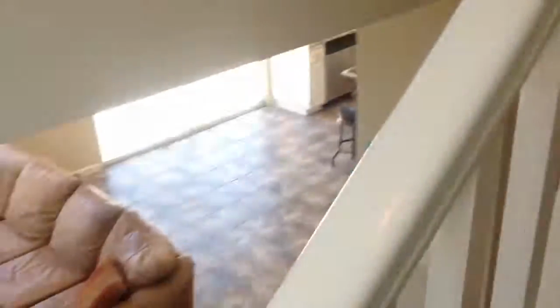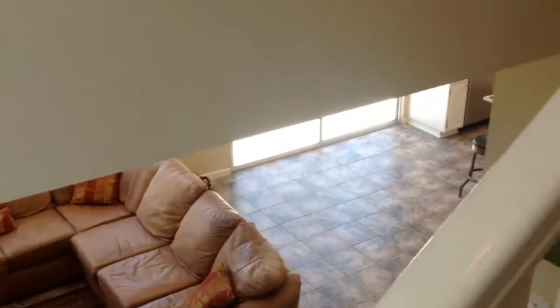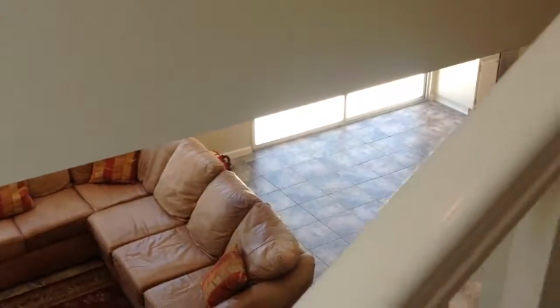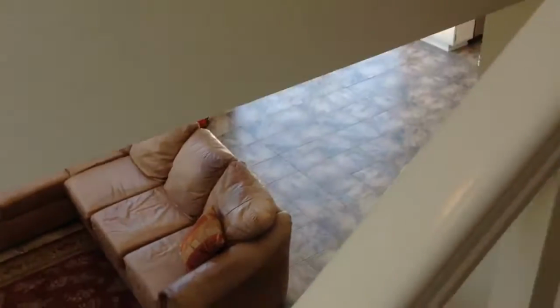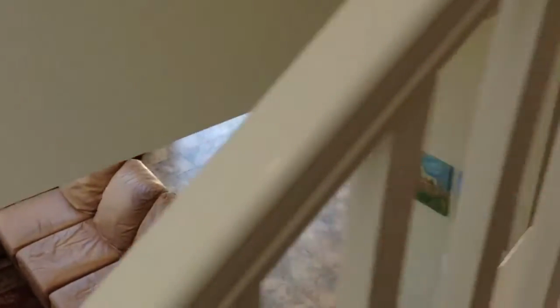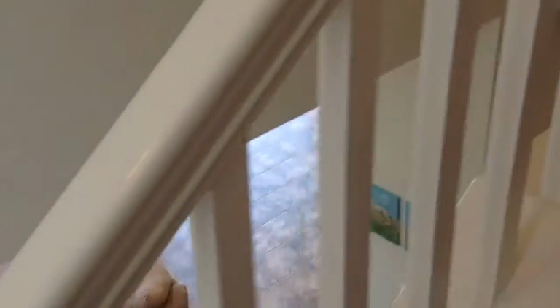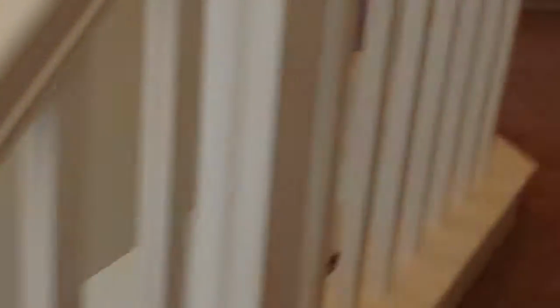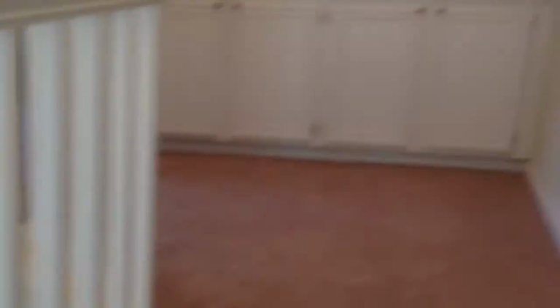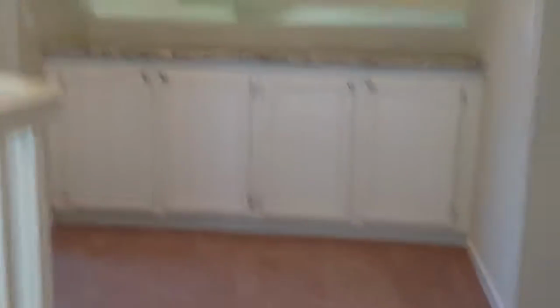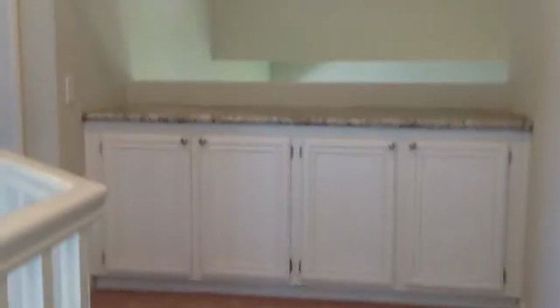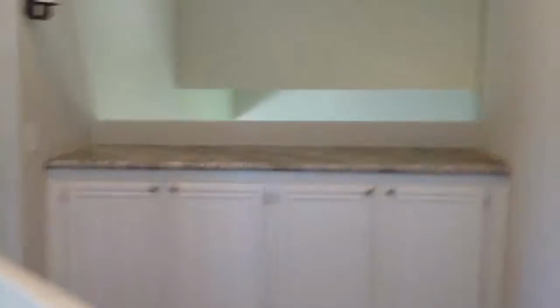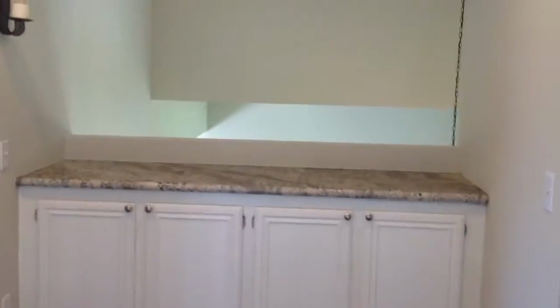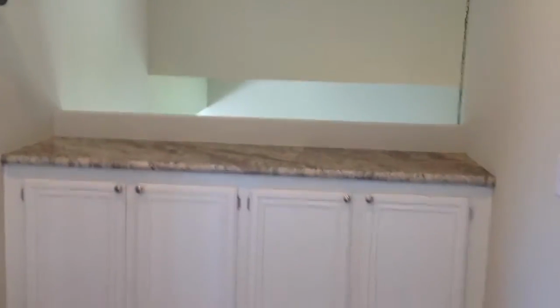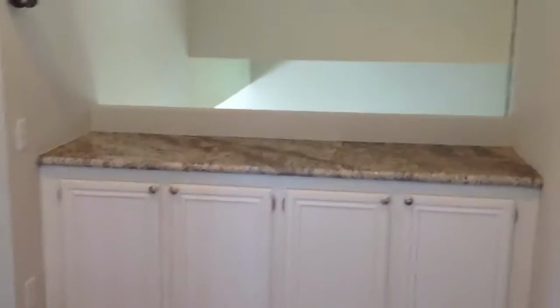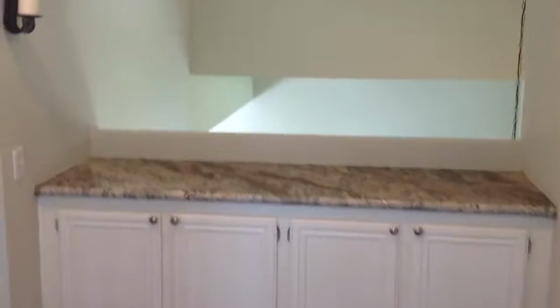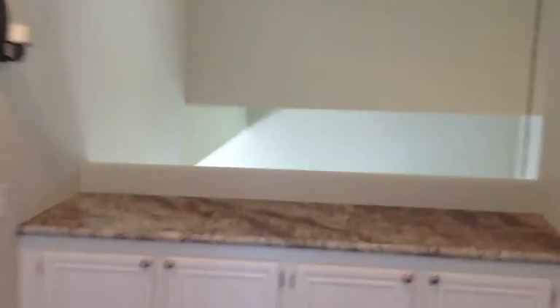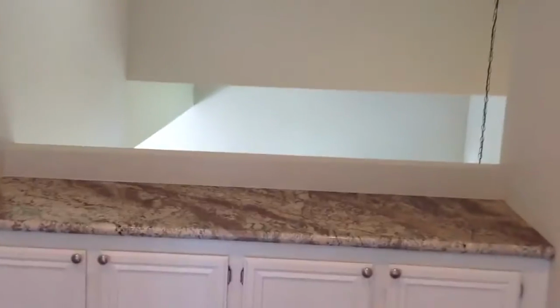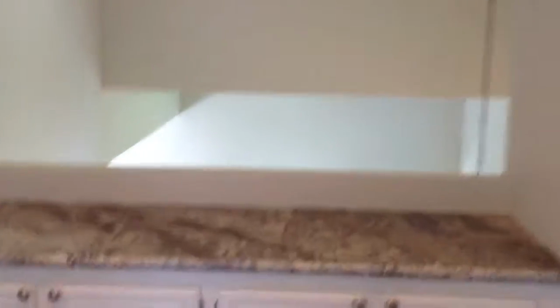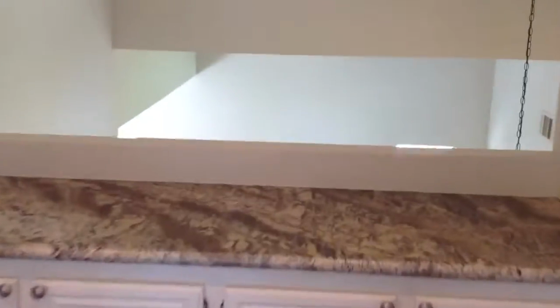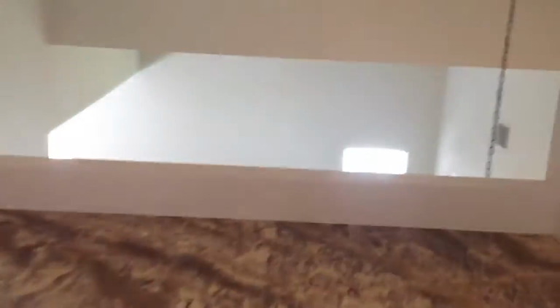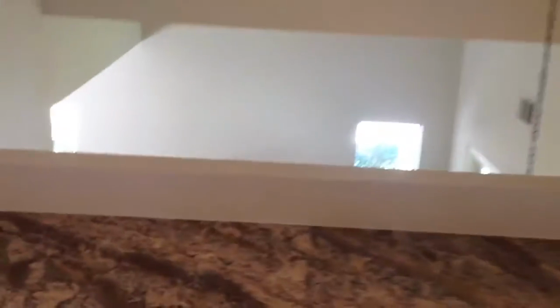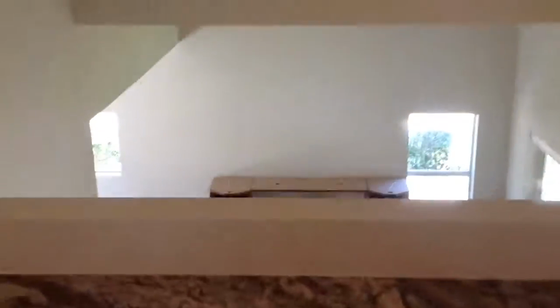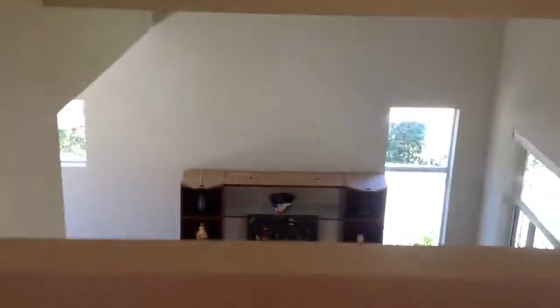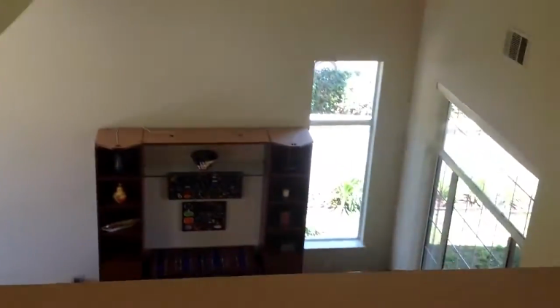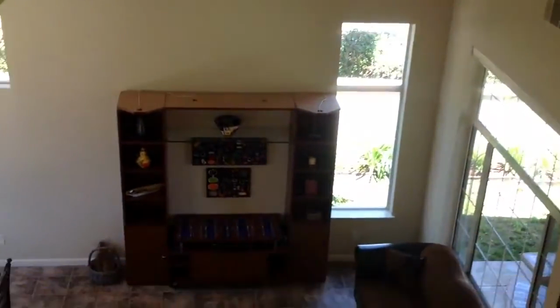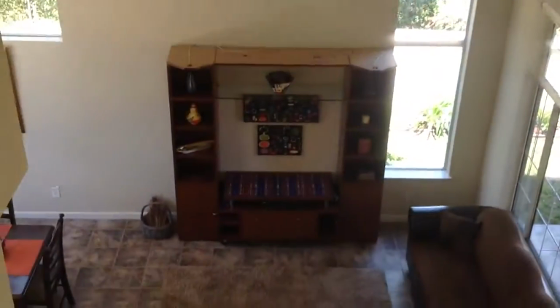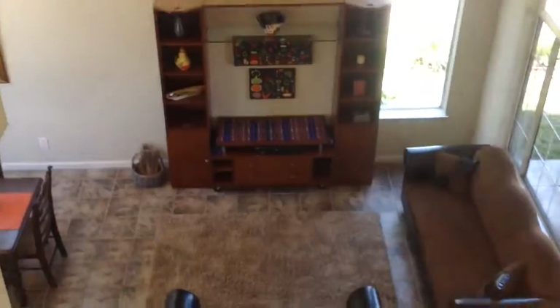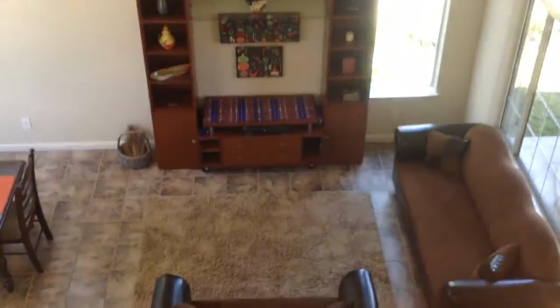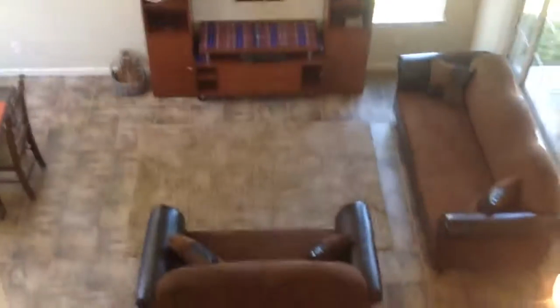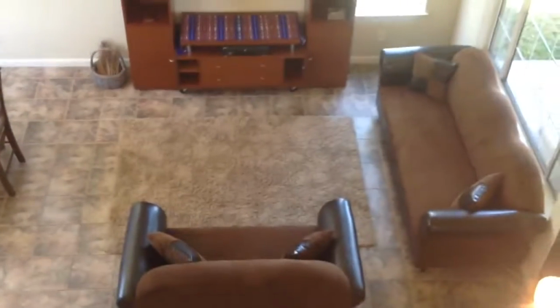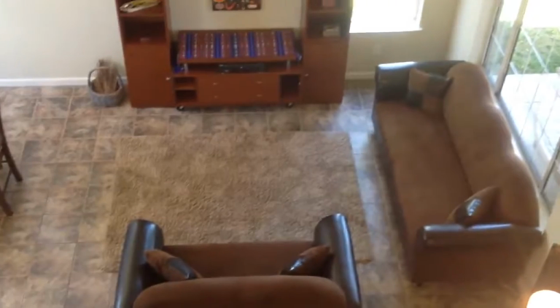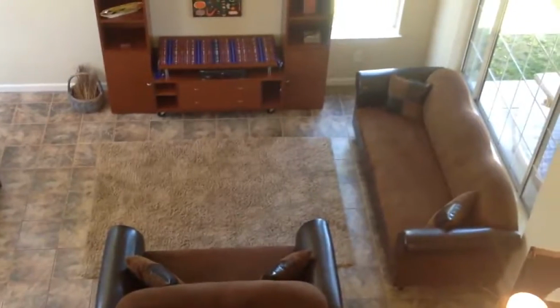Nice view down of the living room. Nice cabinetry here in the hallway. You can take a look down and see the living room and family room area.